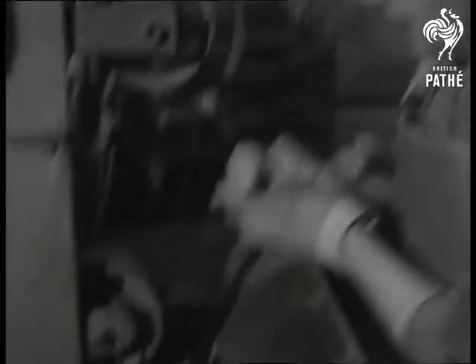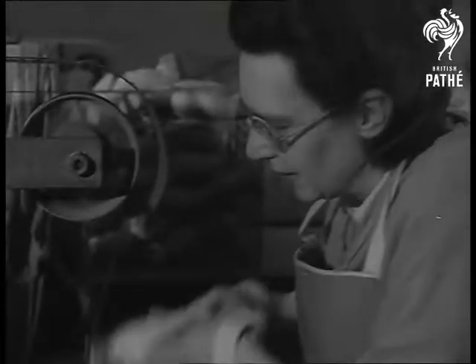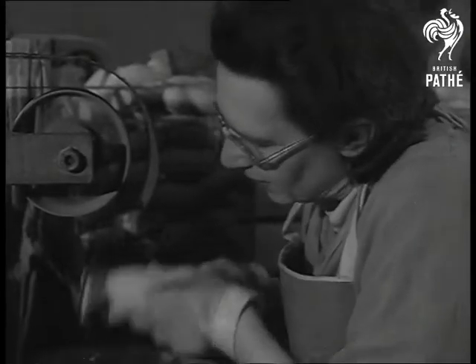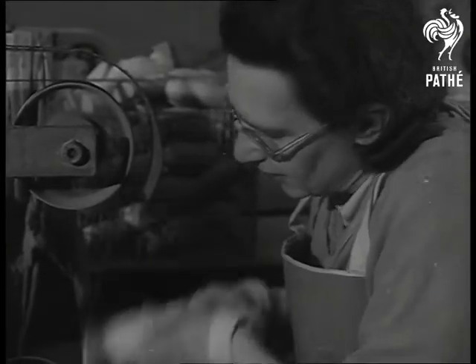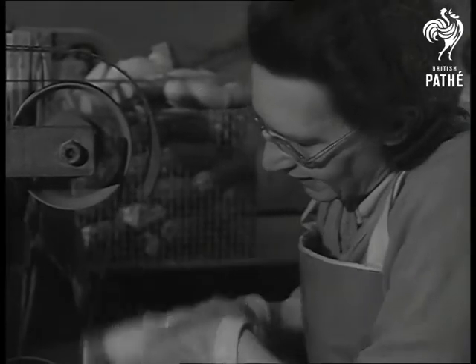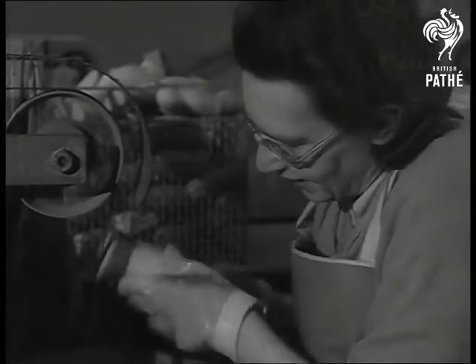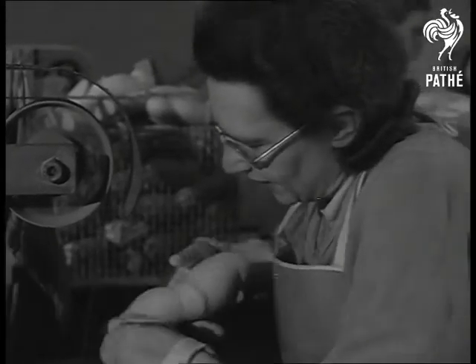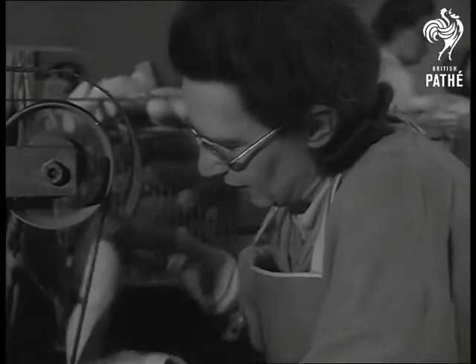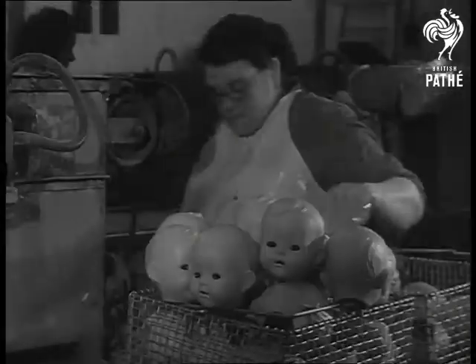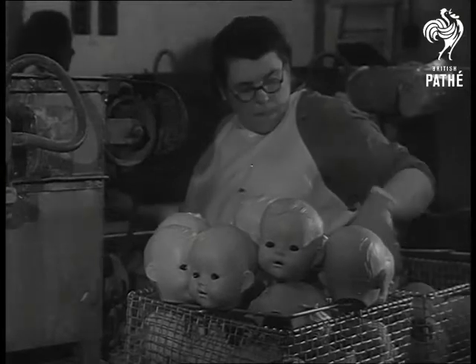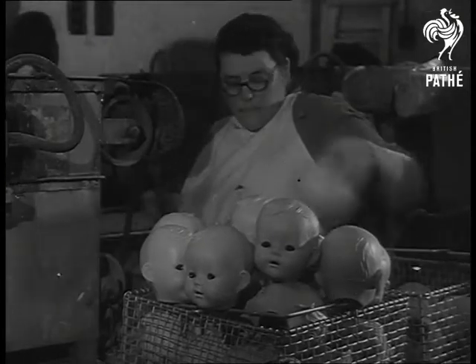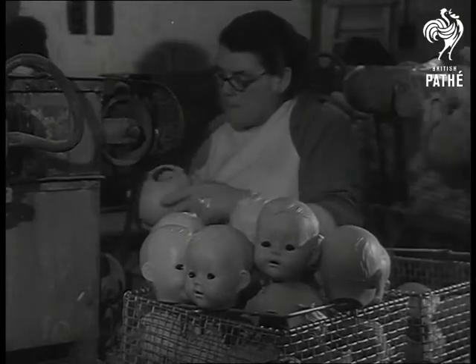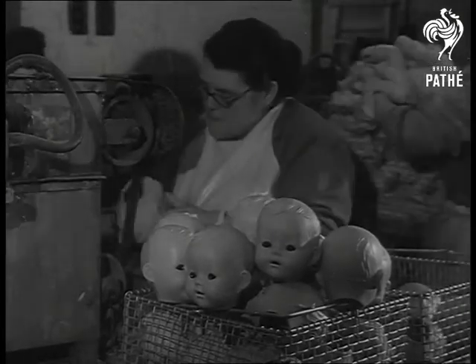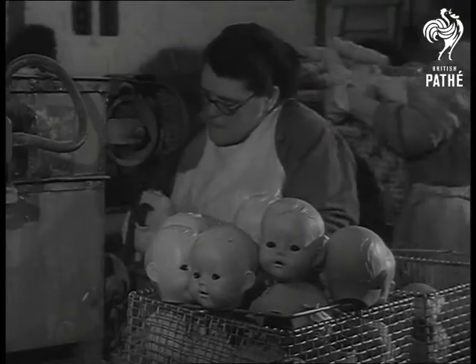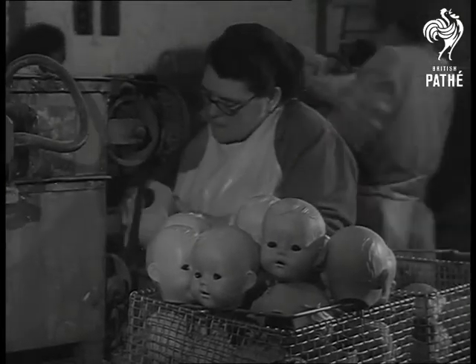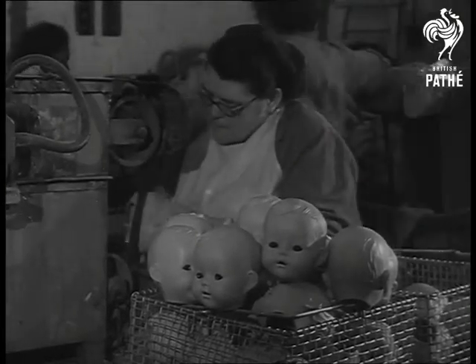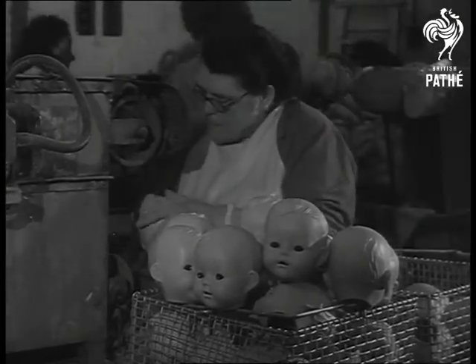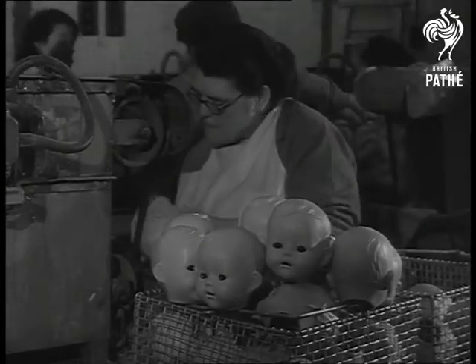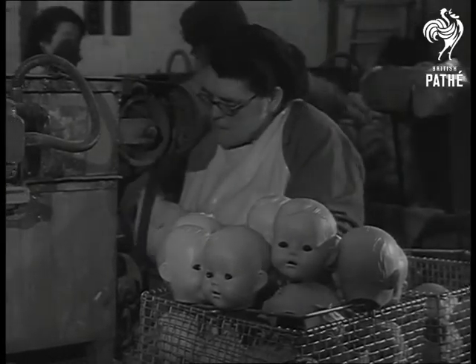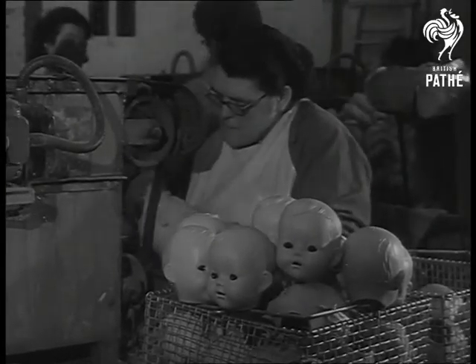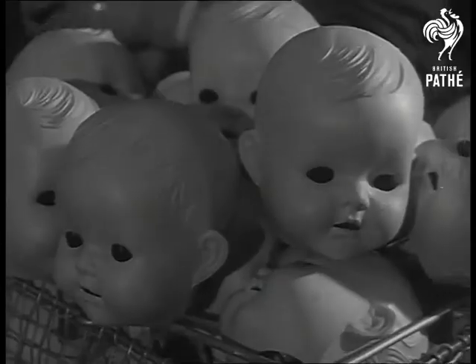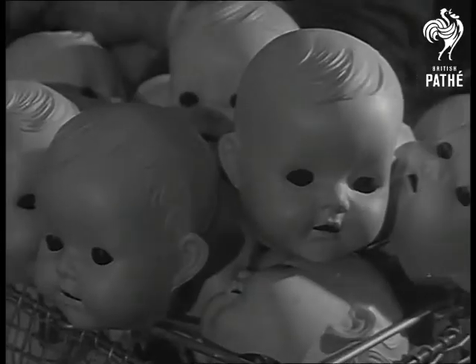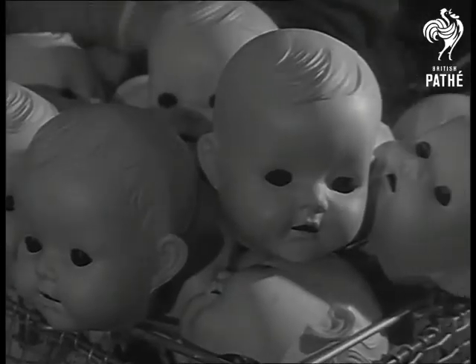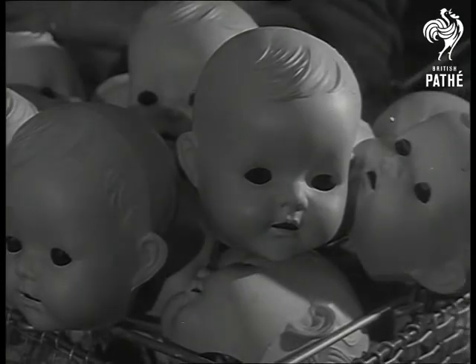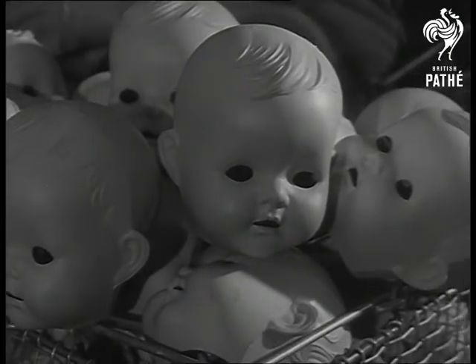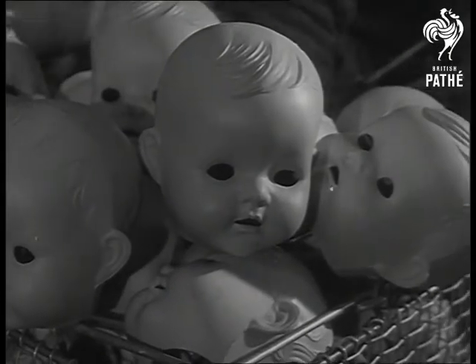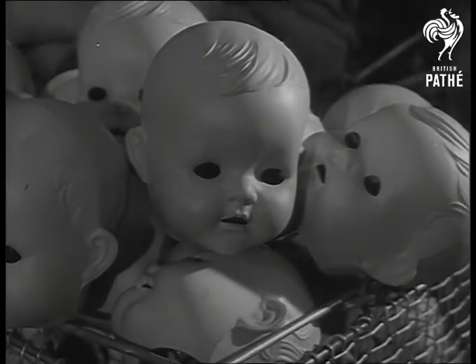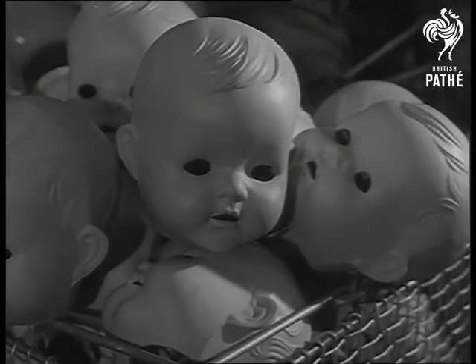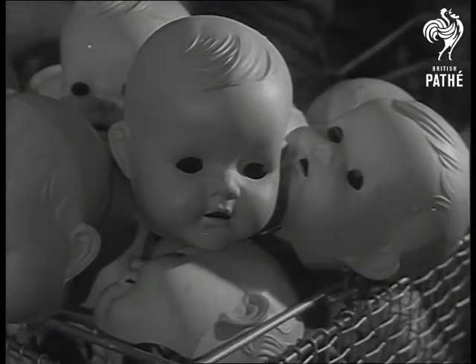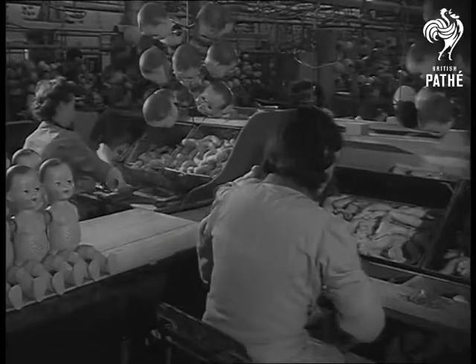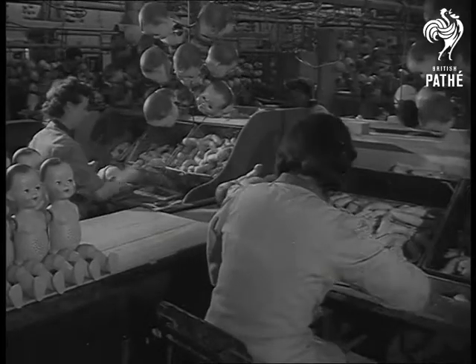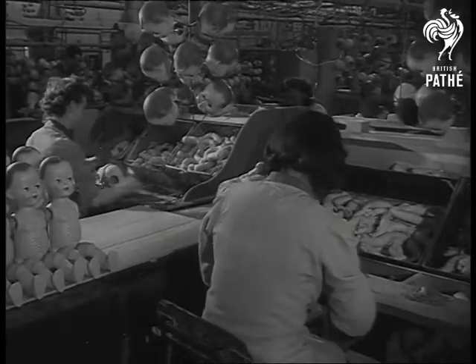Made from plastic, moulded under pressure, these English dolls are virtually unbreakable. They're modelled from original designs drawn by a Royal Academy, with heads just the right age for the tiny limbs to bear.